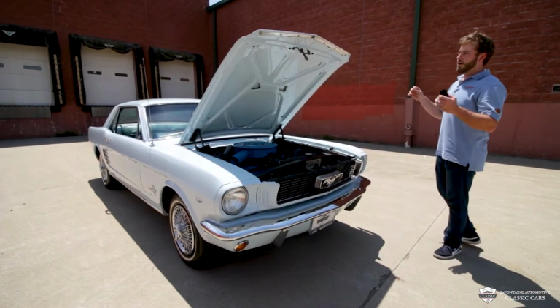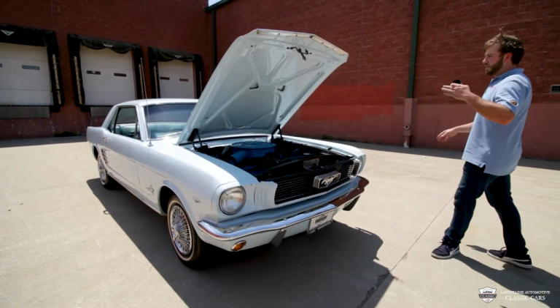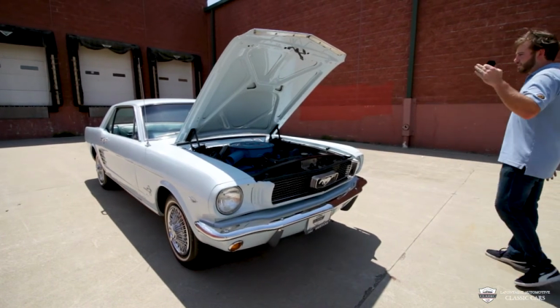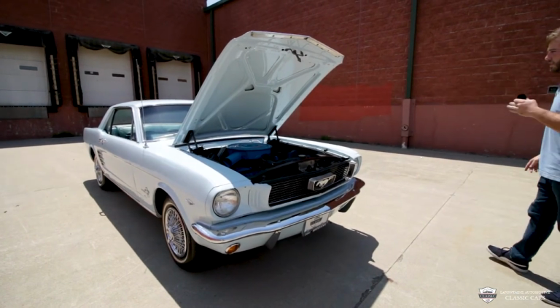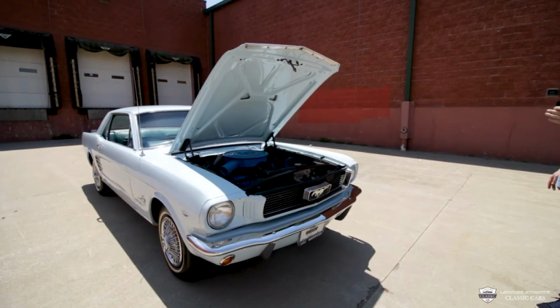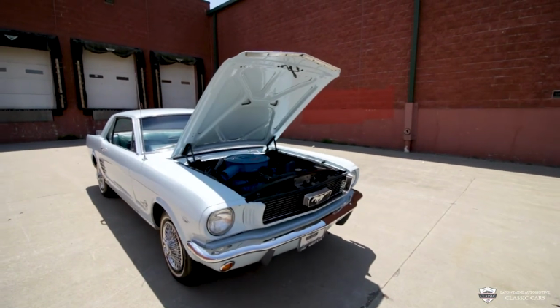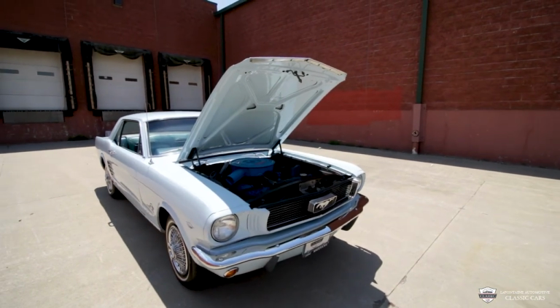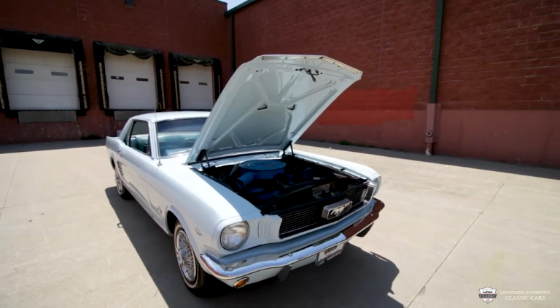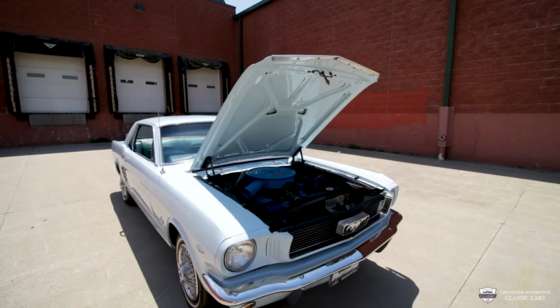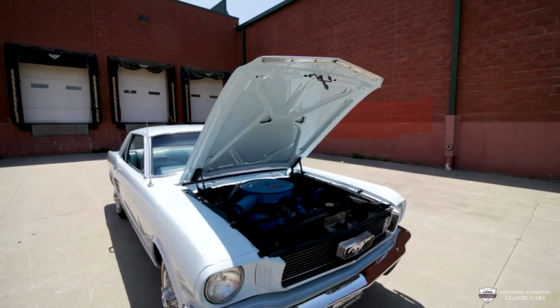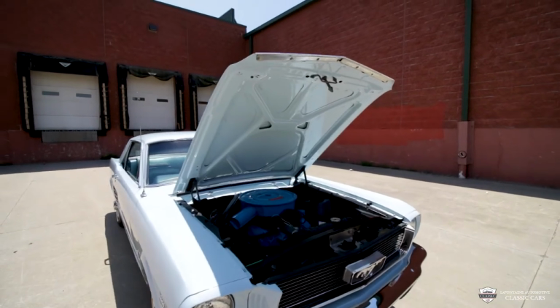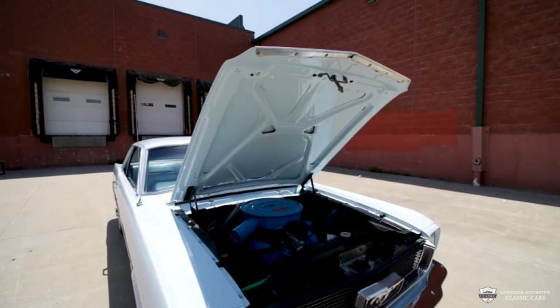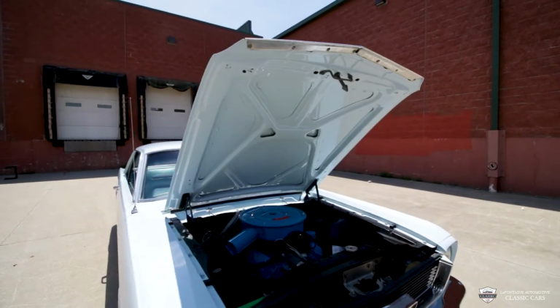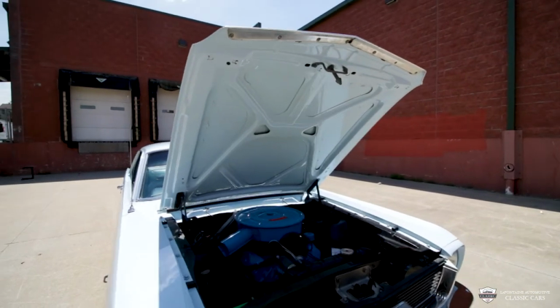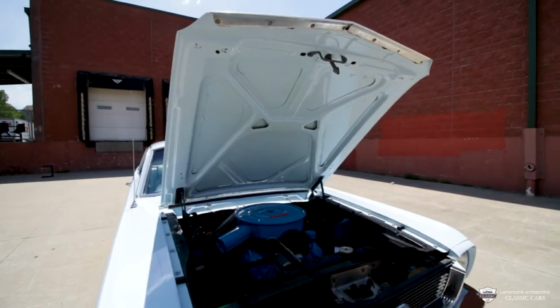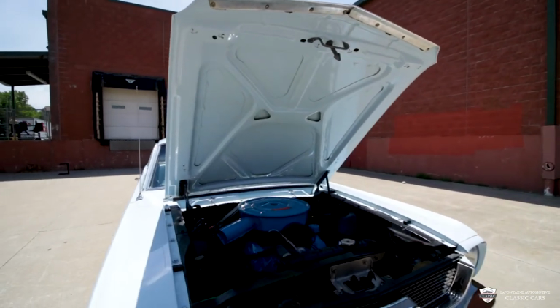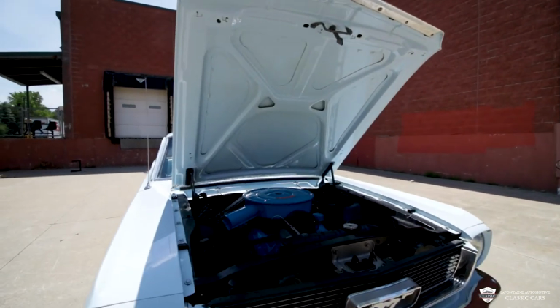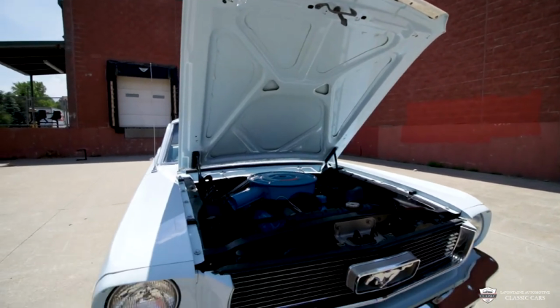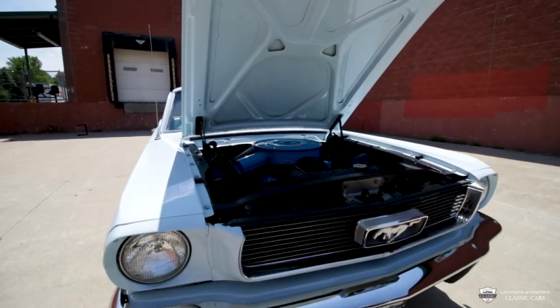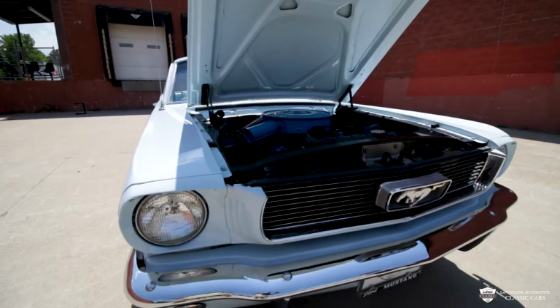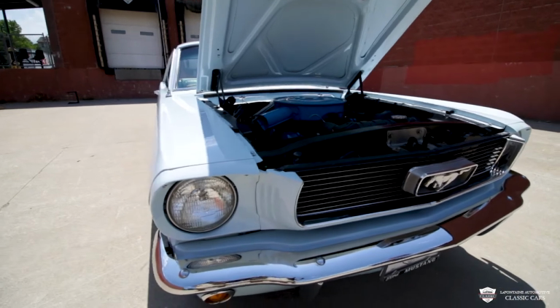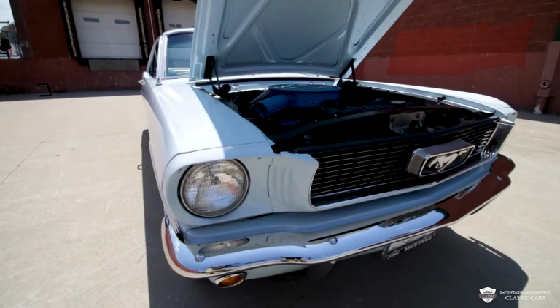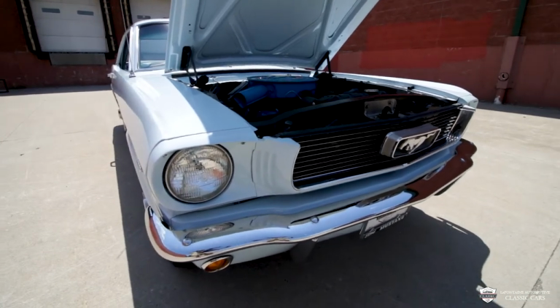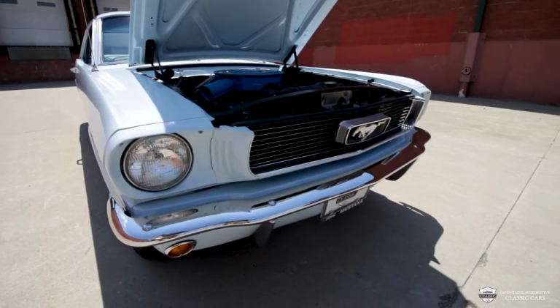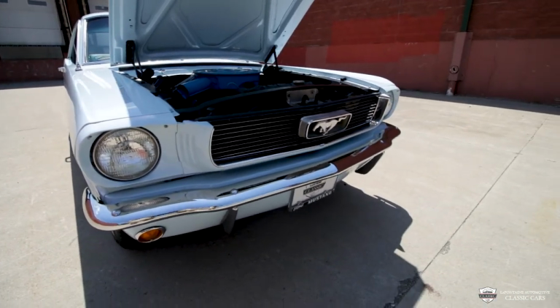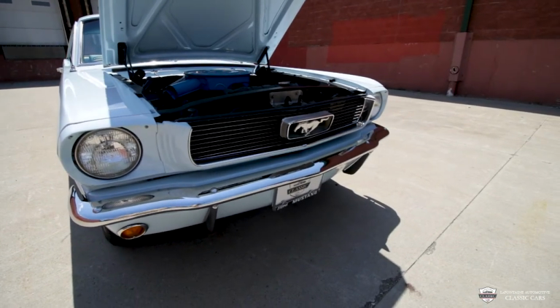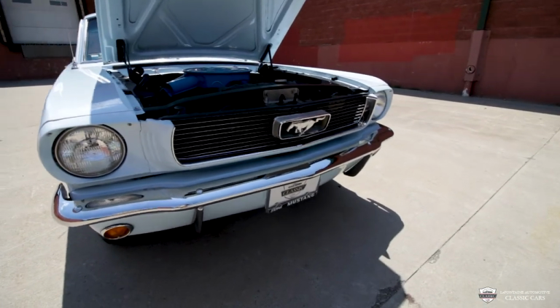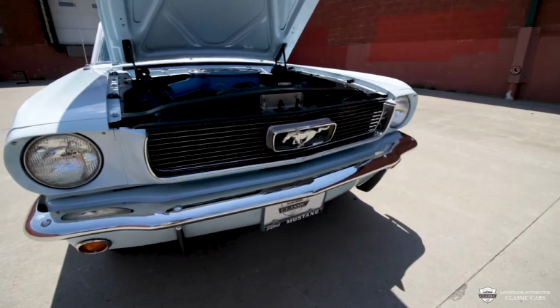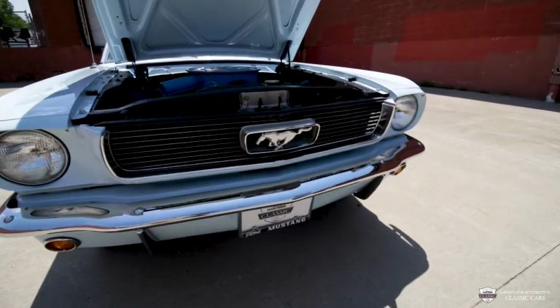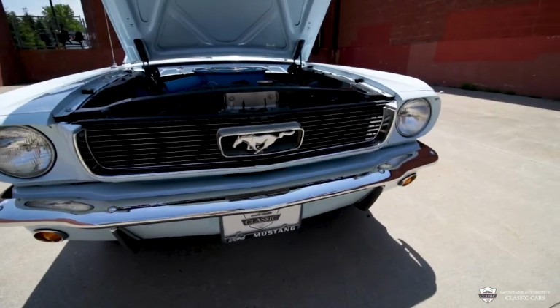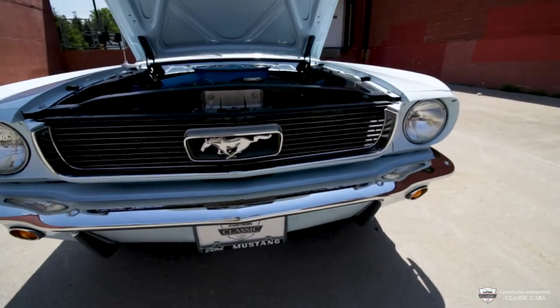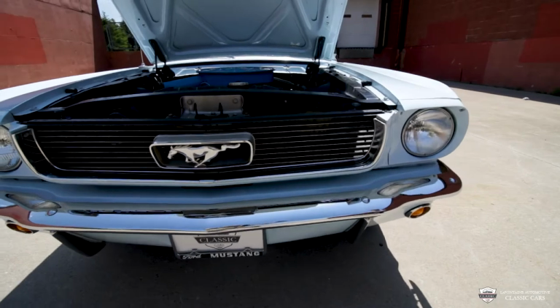Under the hood looks just as good as the top — I like that they finished the paint up there as well. All of our chrome, the grille, the pony in the front — it's all there and it's in wonderful shape. I don't see any cracks, any pitting, any rust. It's all in wonderful shape.